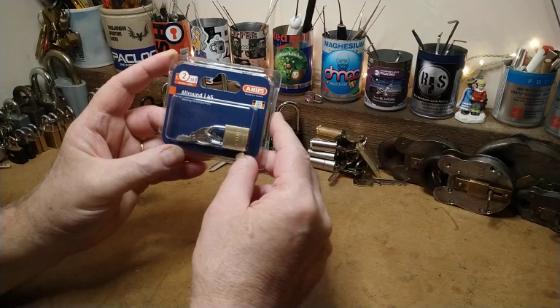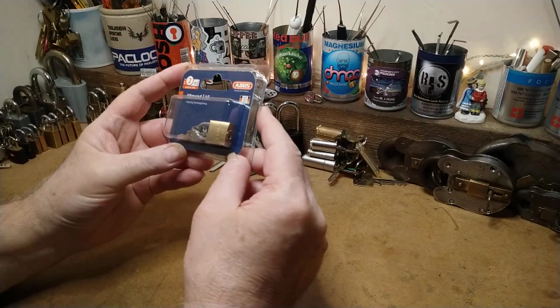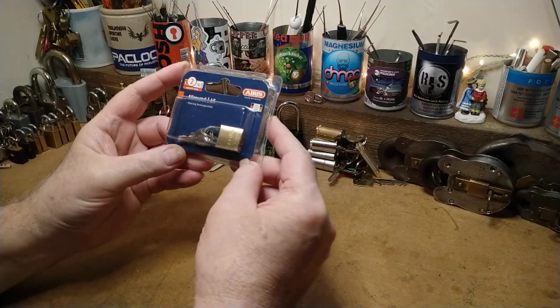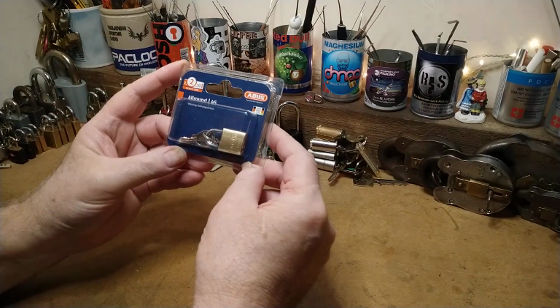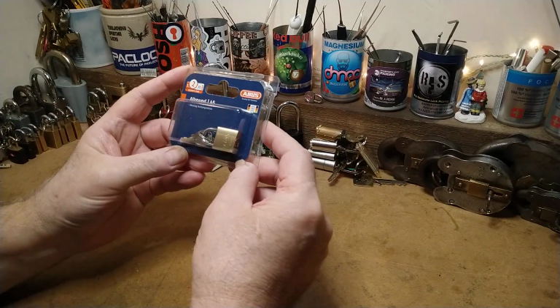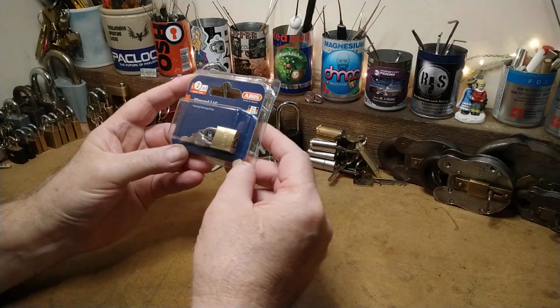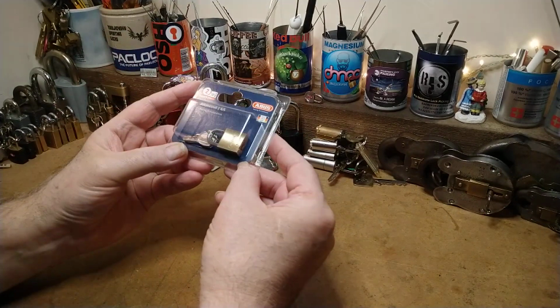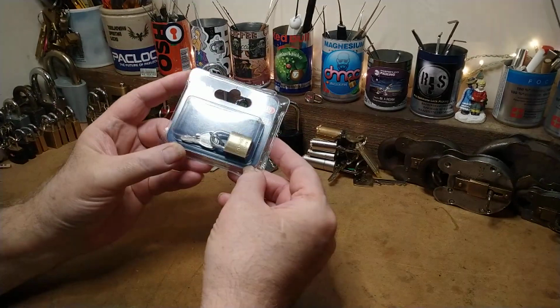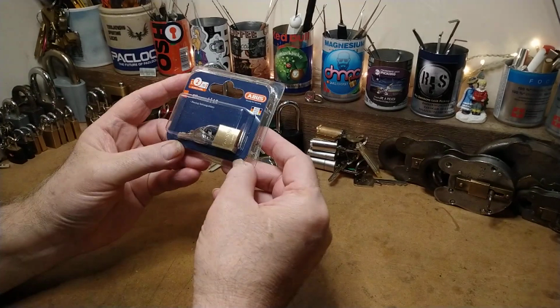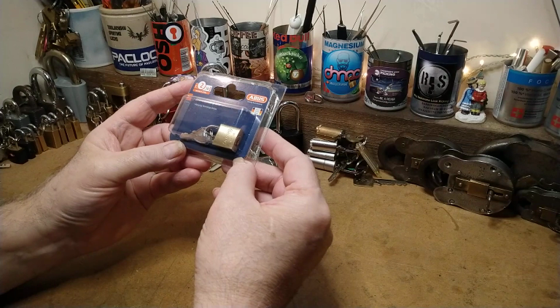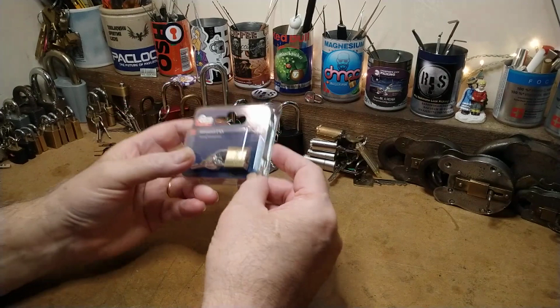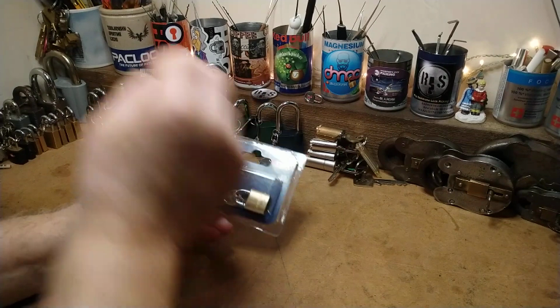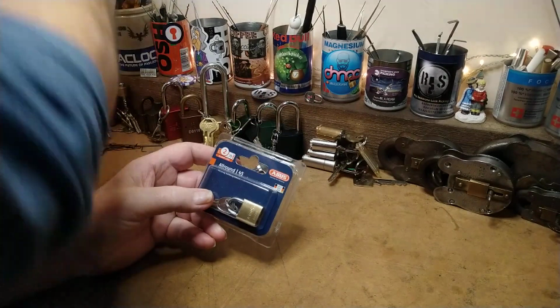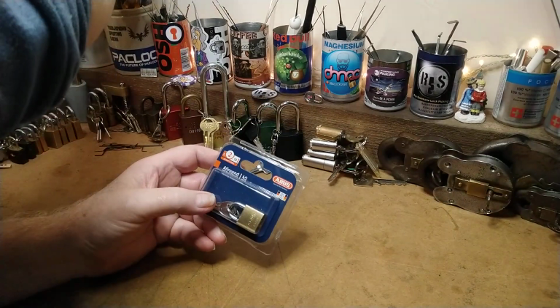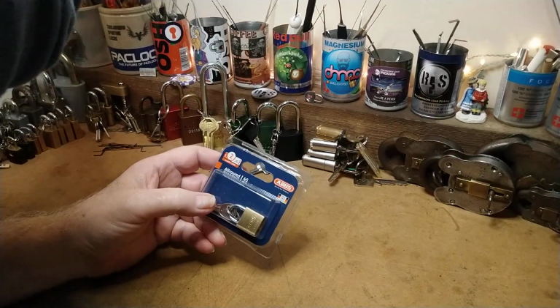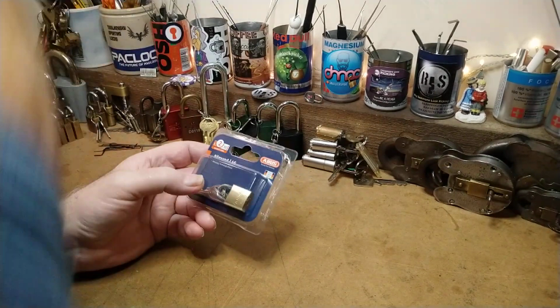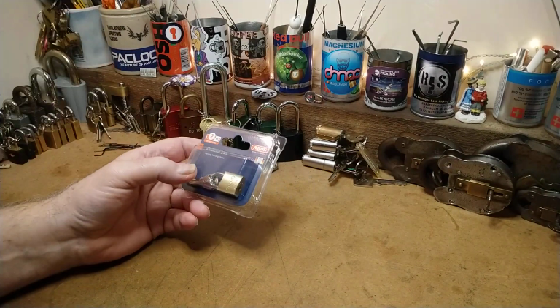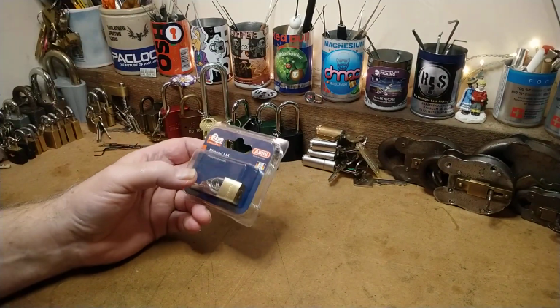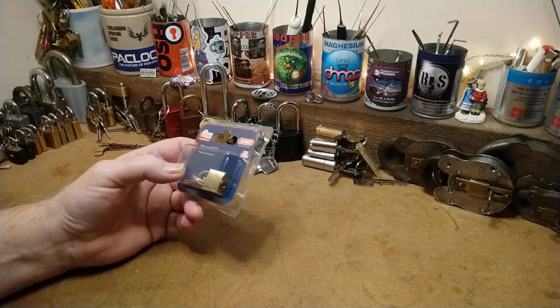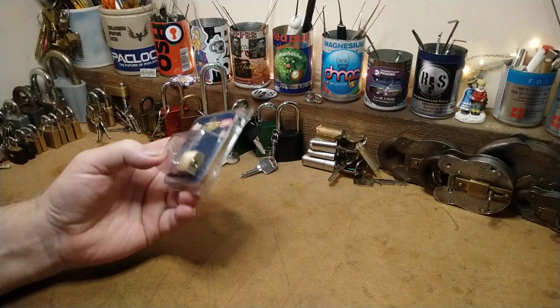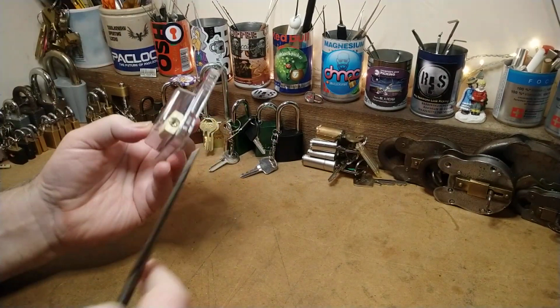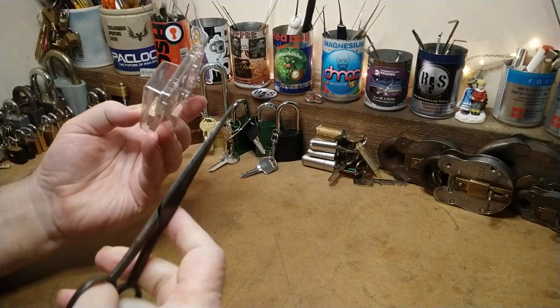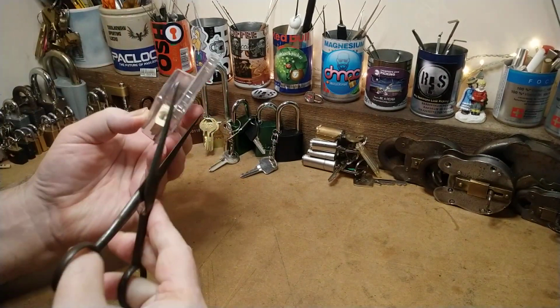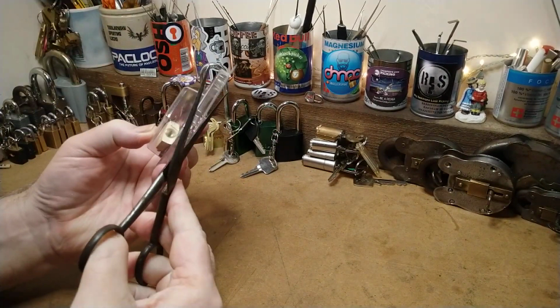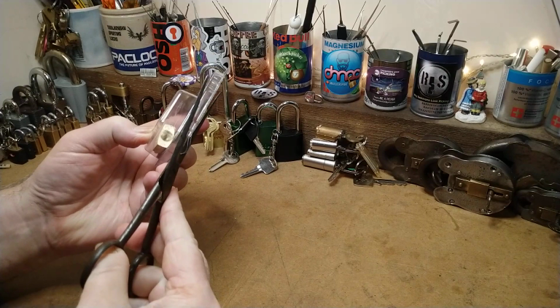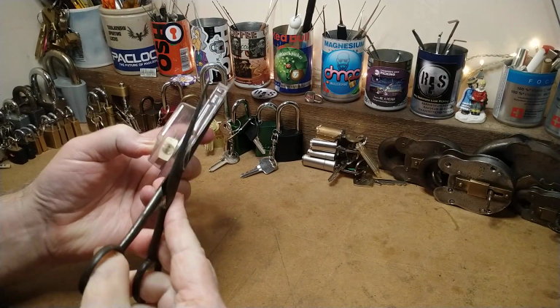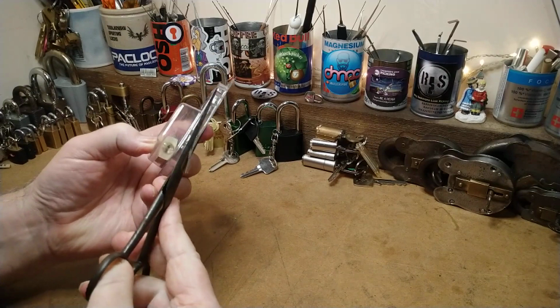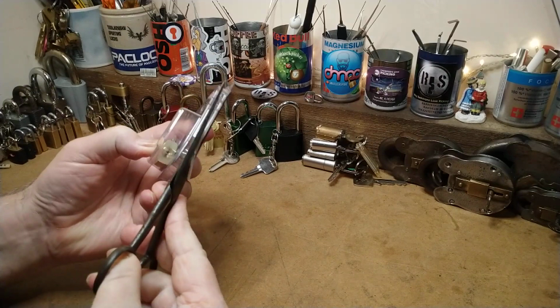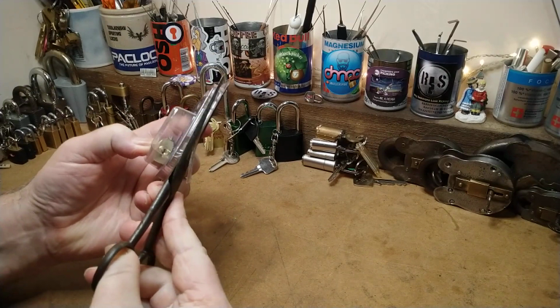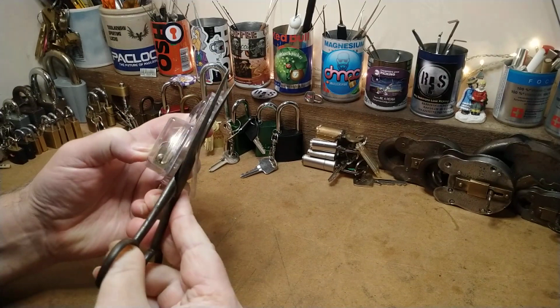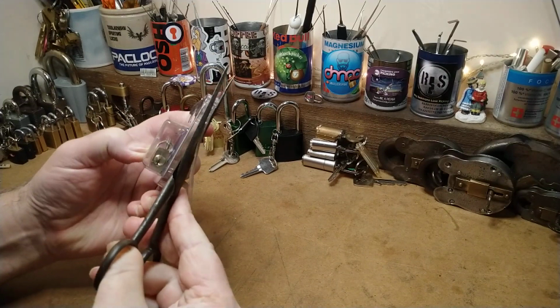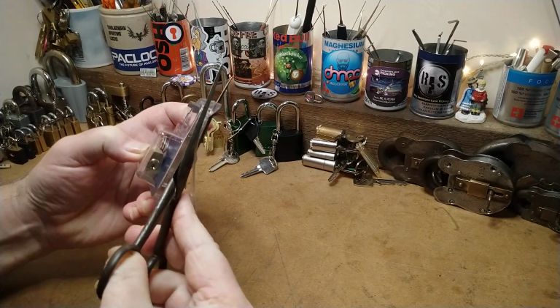Well, there it is — the Abus 4520. A little padlock. 20mm it's going to be, but it looks smaller than that to me.